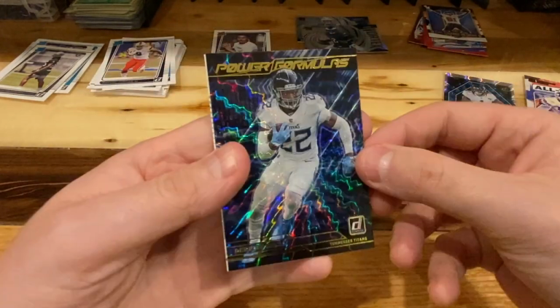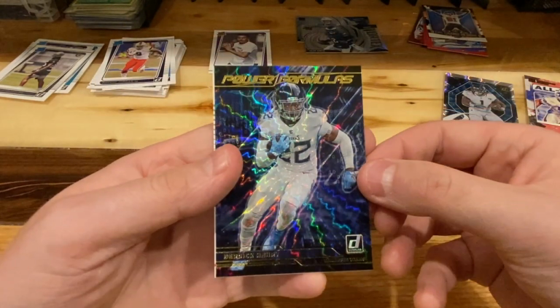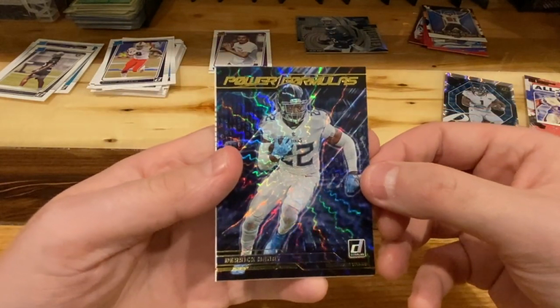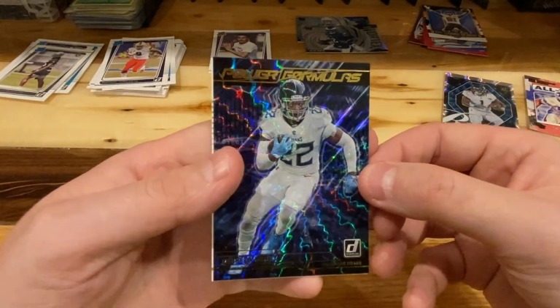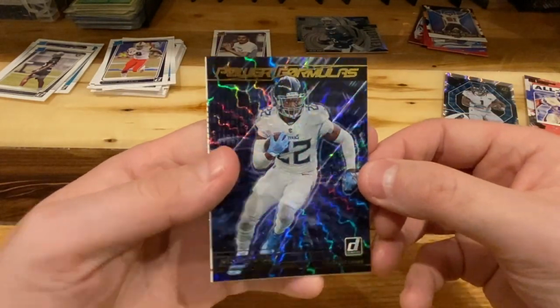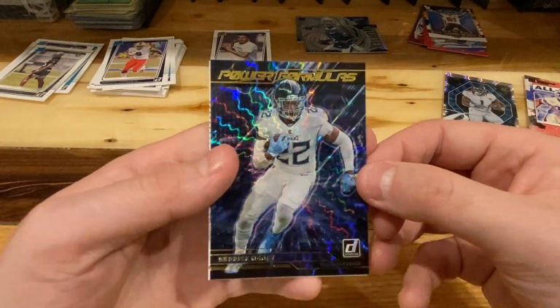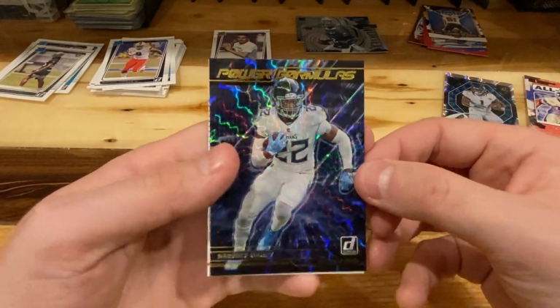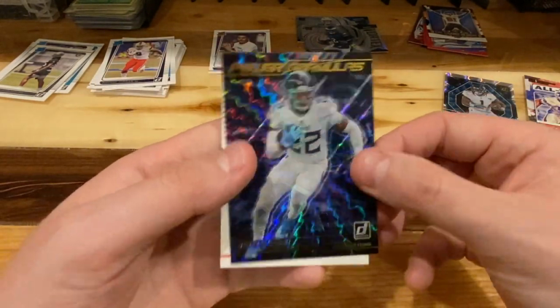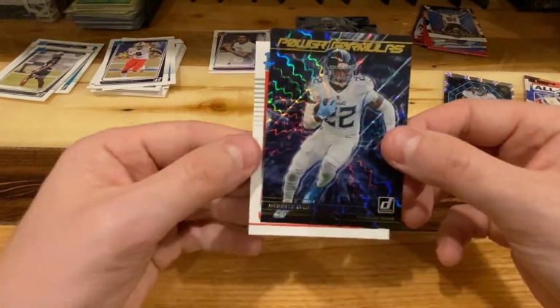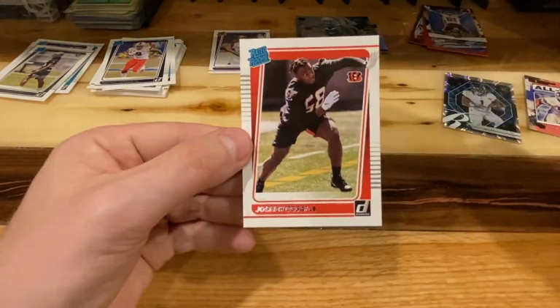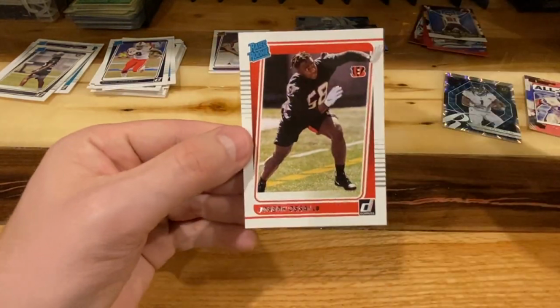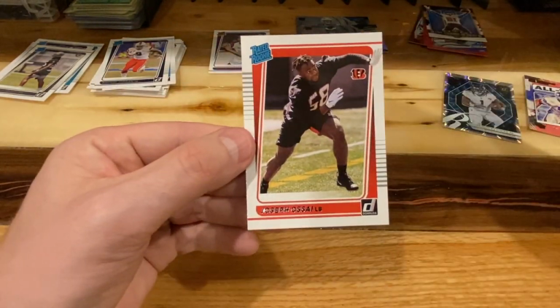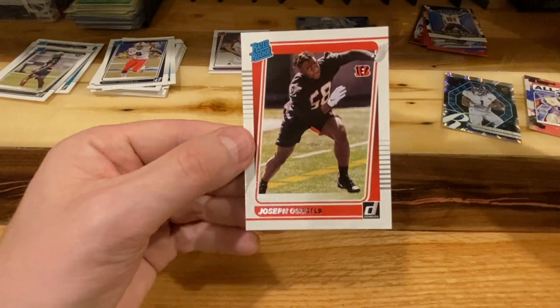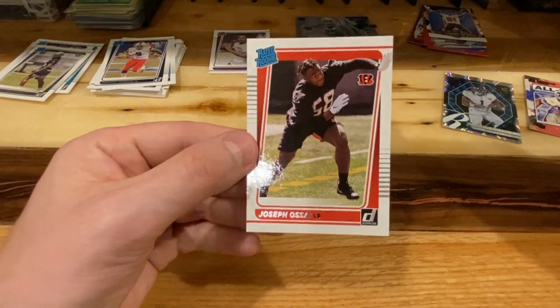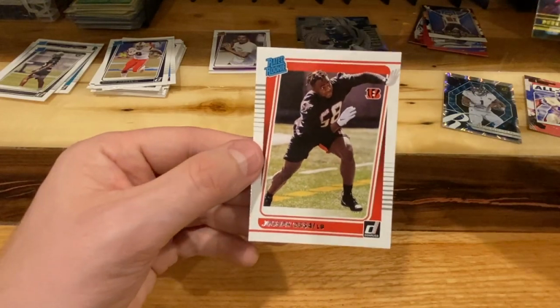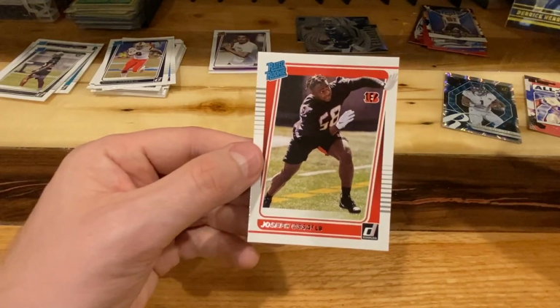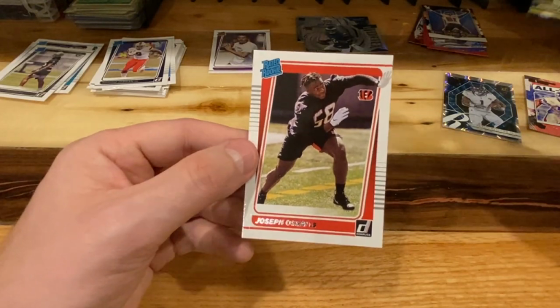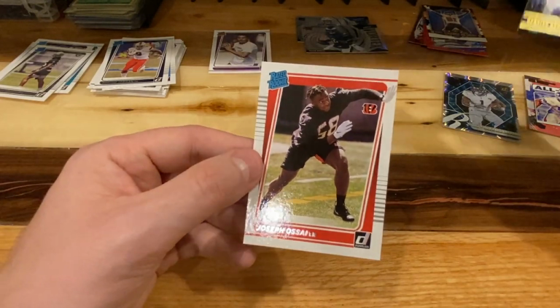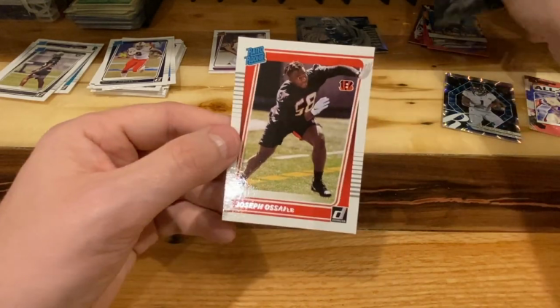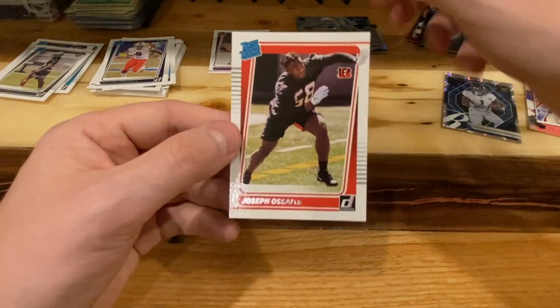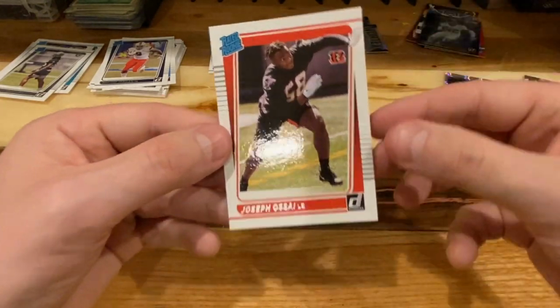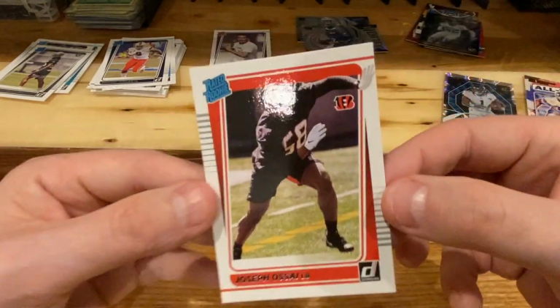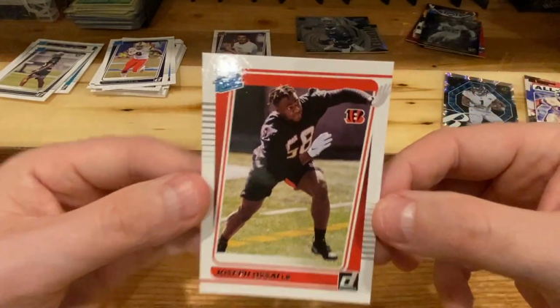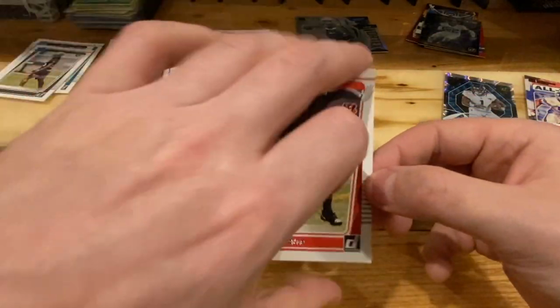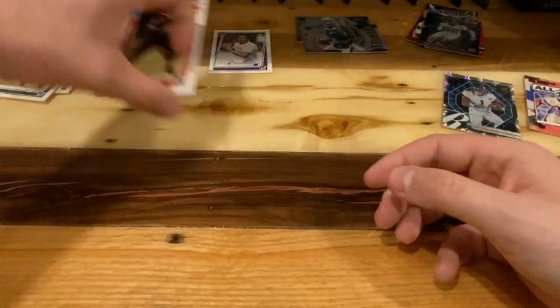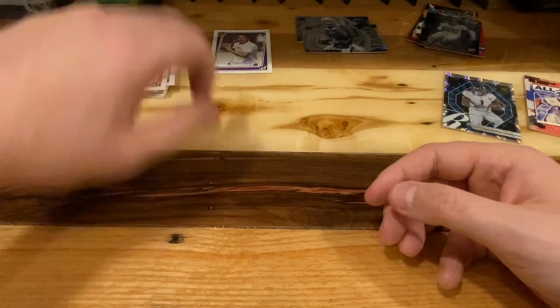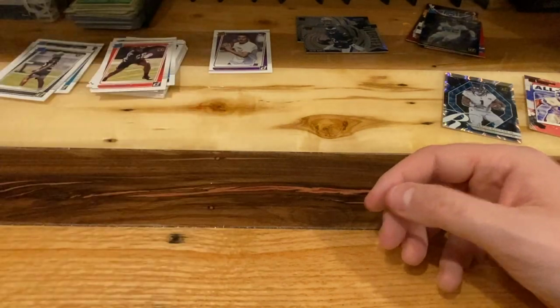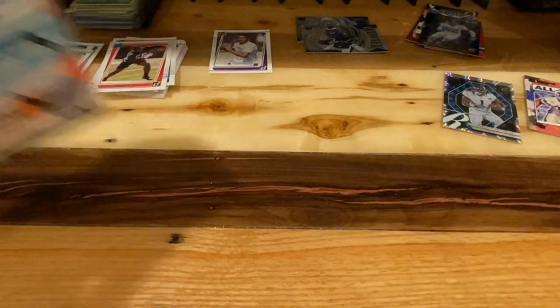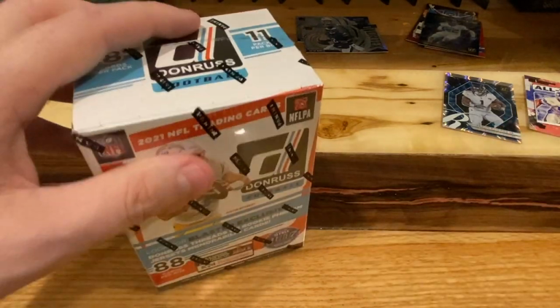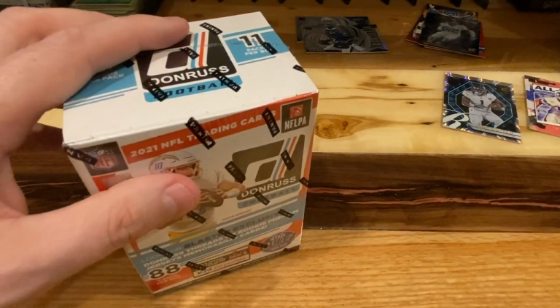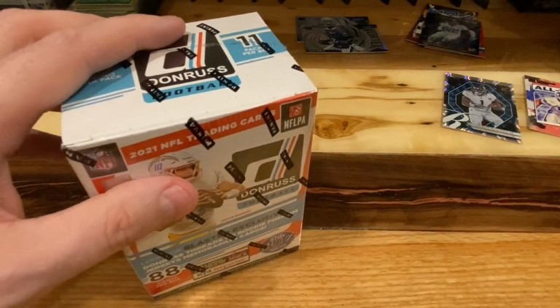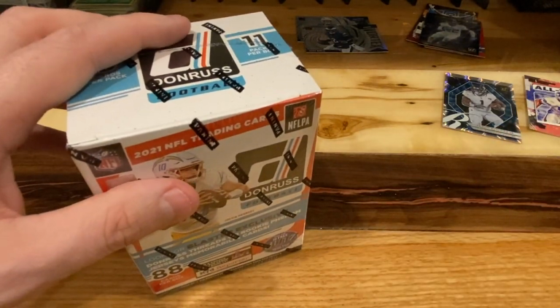We got a Power Formulas Derrick Henry — love these inserts. And we got a Joseph Ossai. I thought it was Ja'Marr Chase from the back — not as exciting. All right, on to the next box — box three.